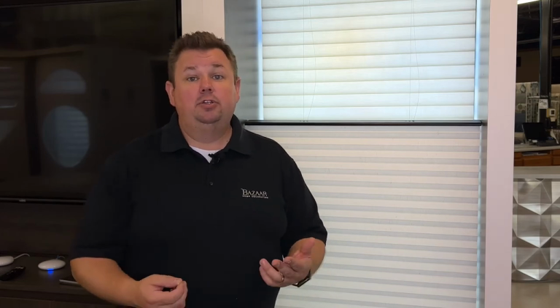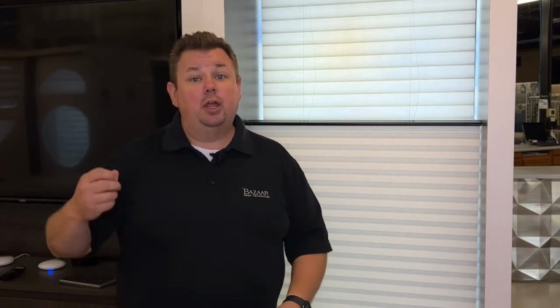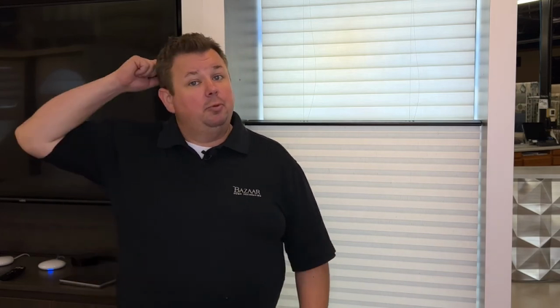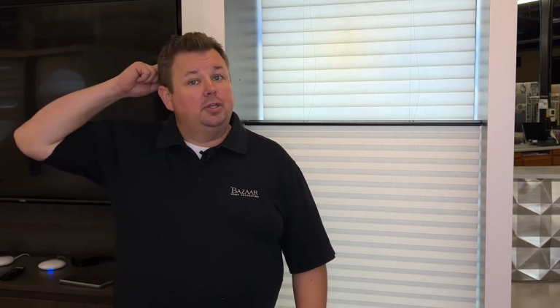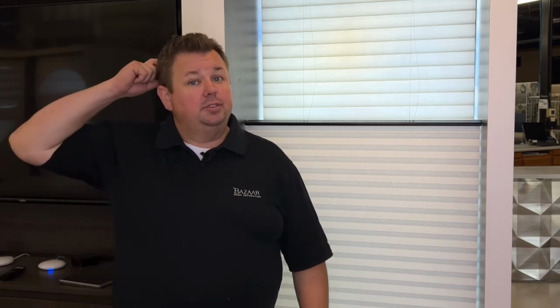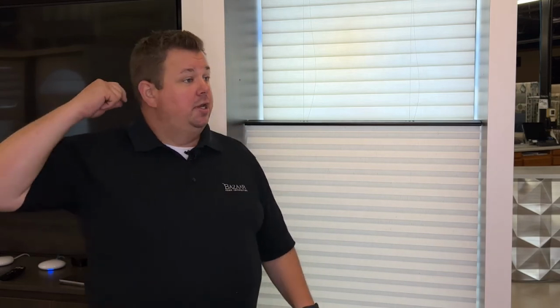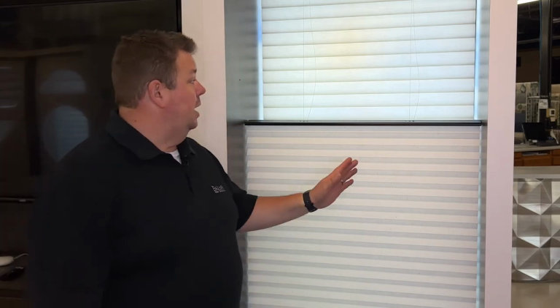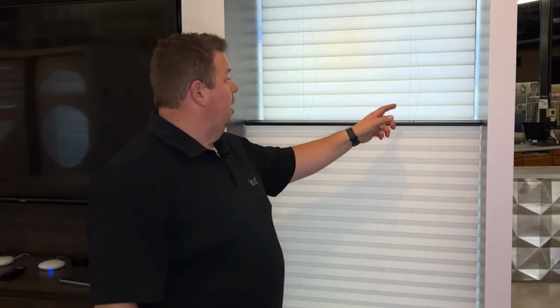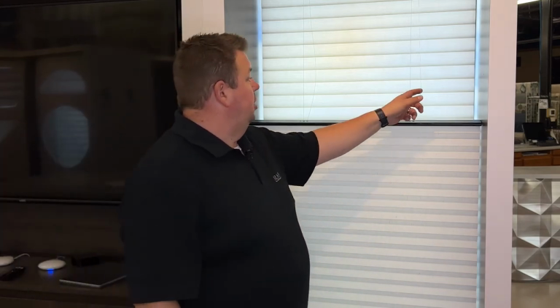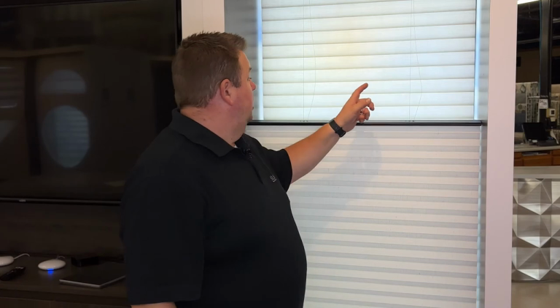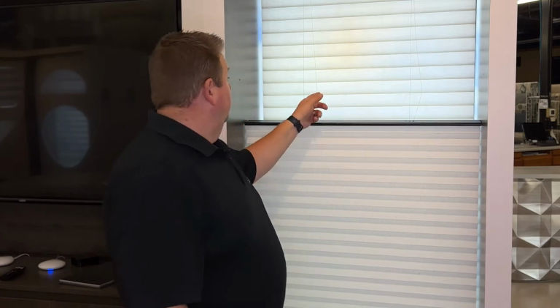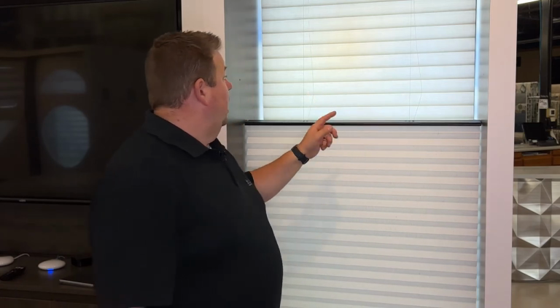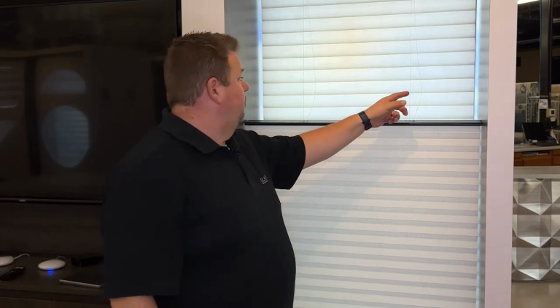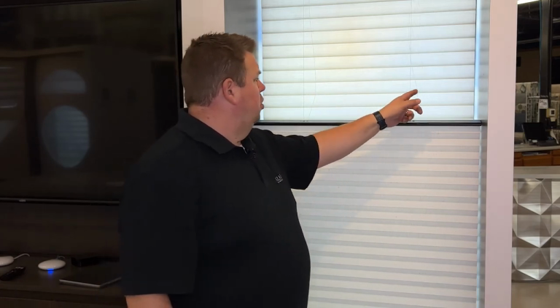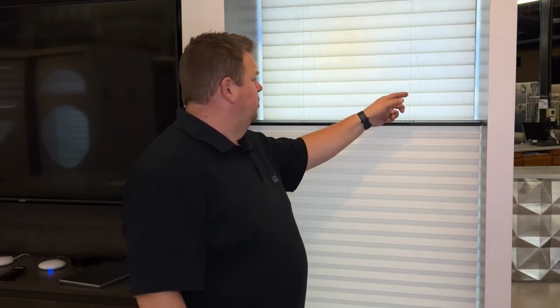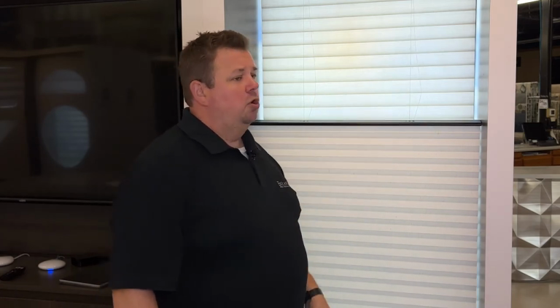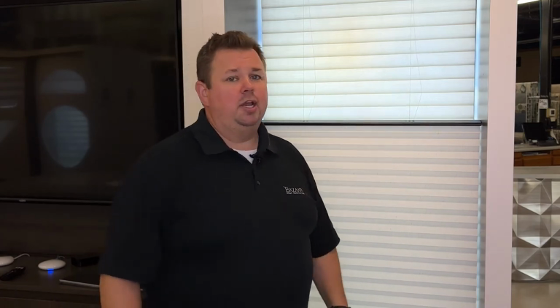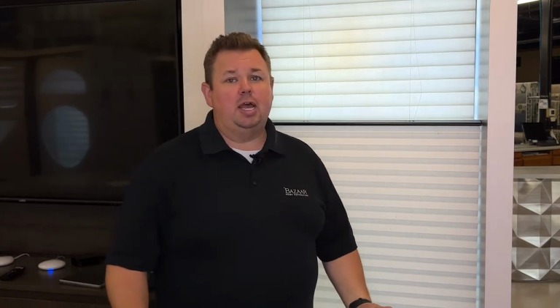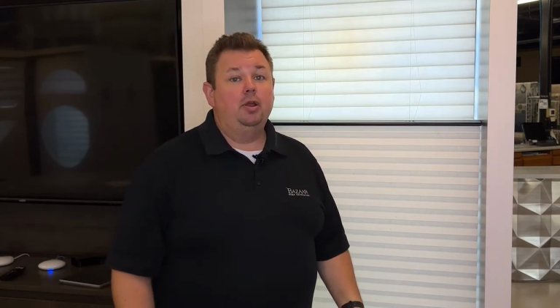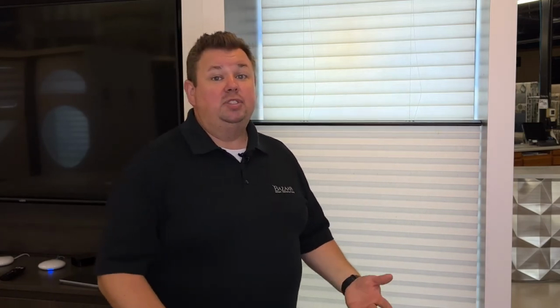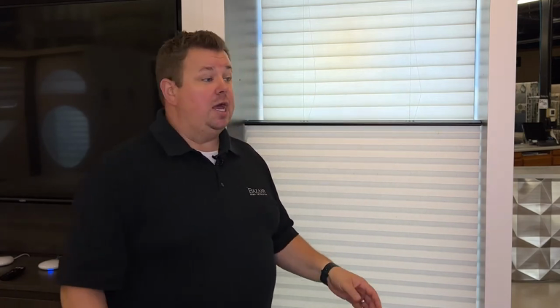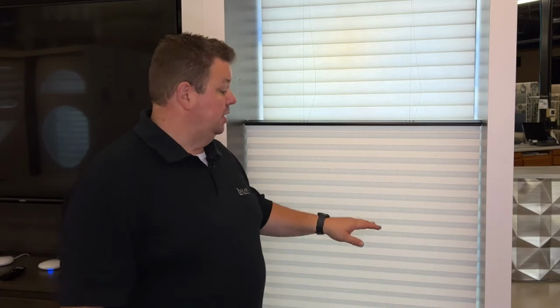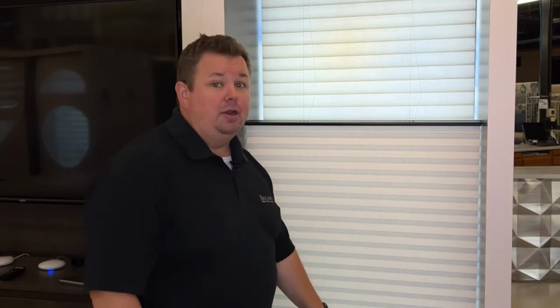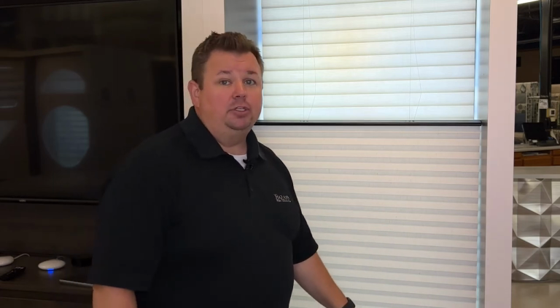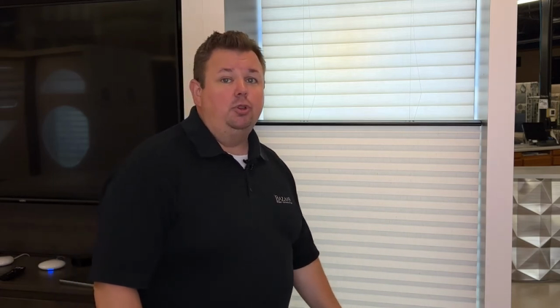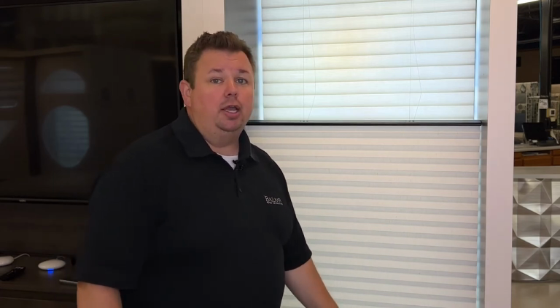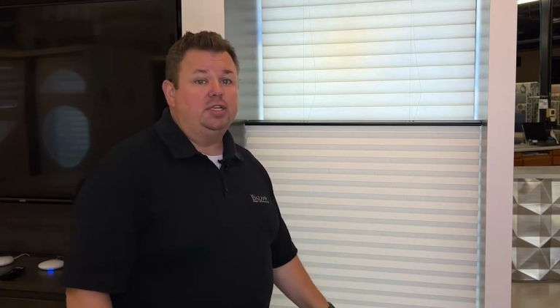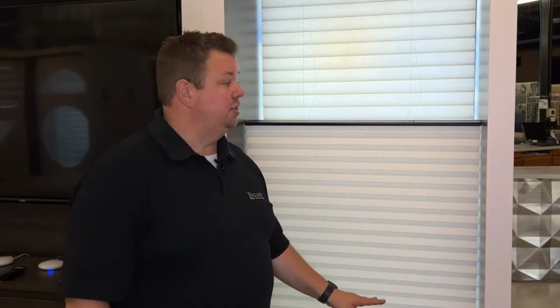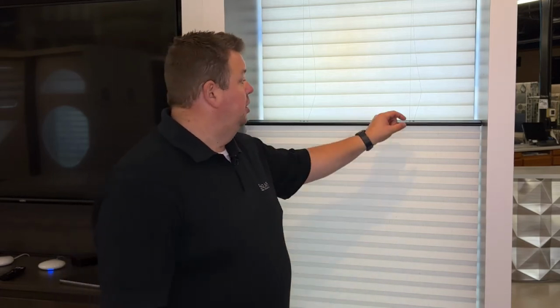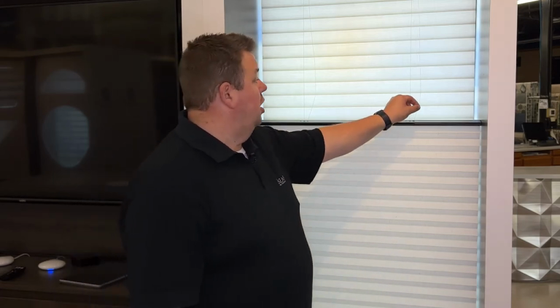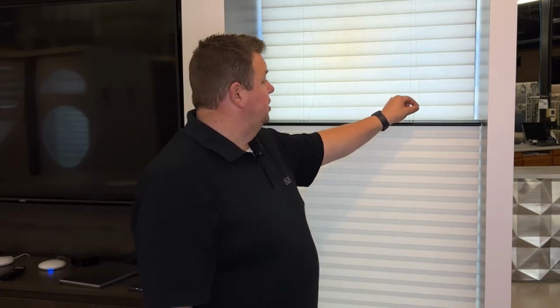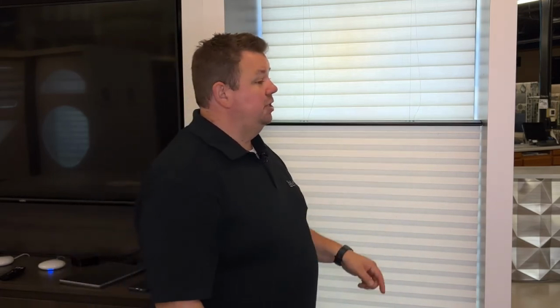The other problem we hear all the time is on a top-down, bottom-up shade: I have one cord that's loose and one cord that's tight. What's happening? What's actually happening is that the bottom rail is too long and it's resting on the sill, causing the cord not to be tight.